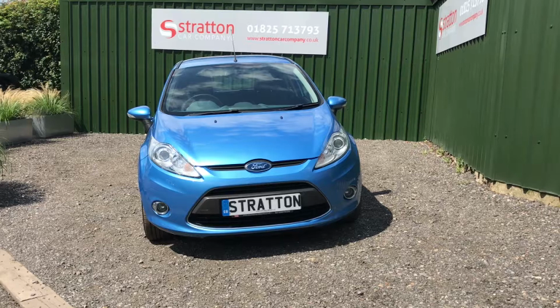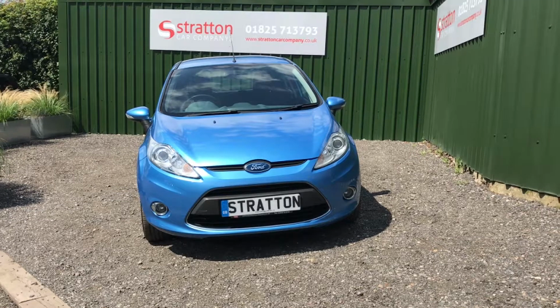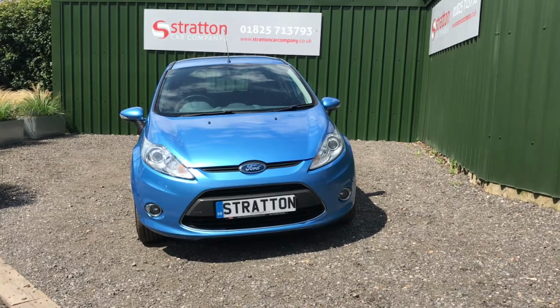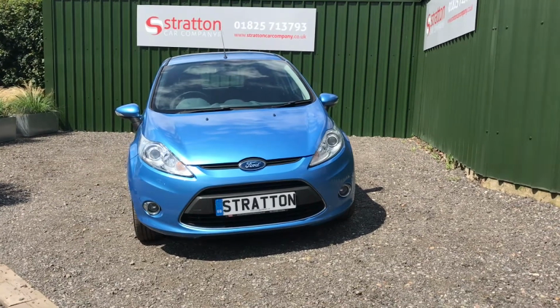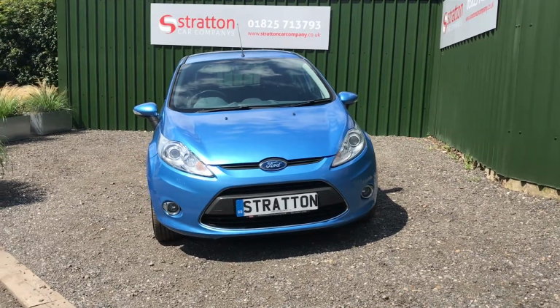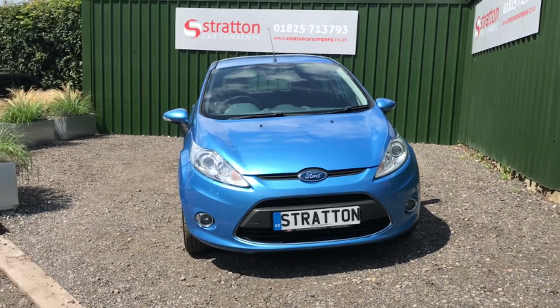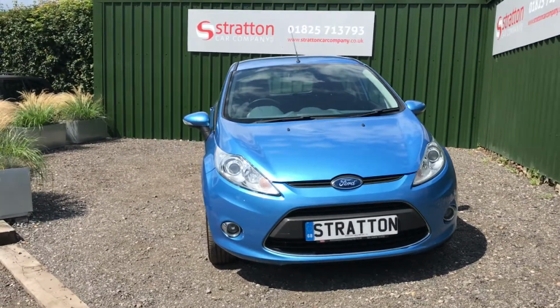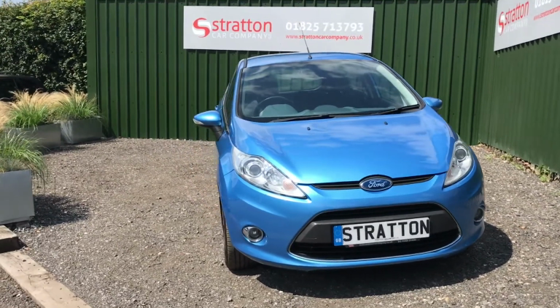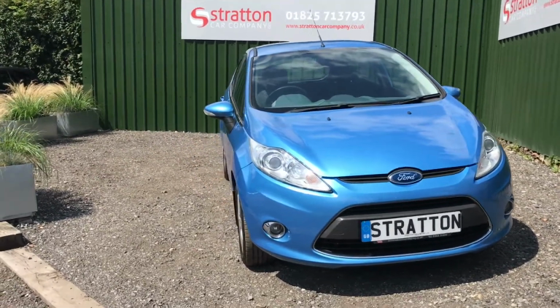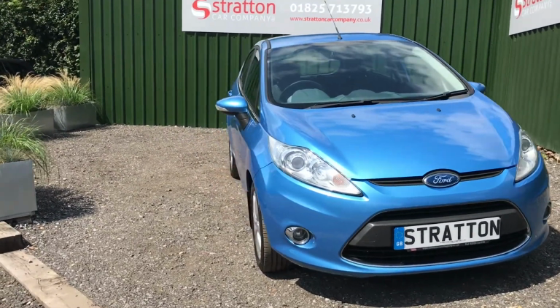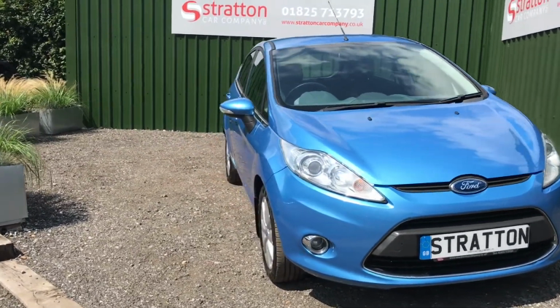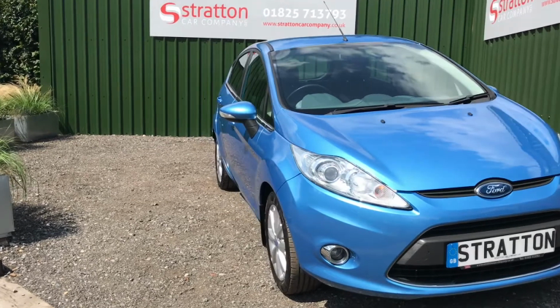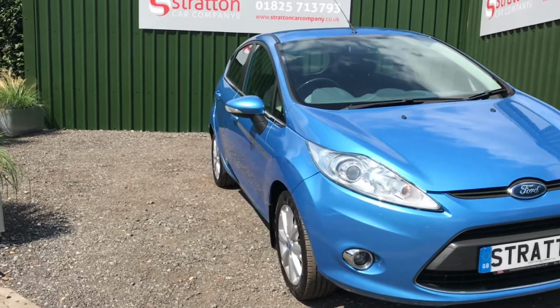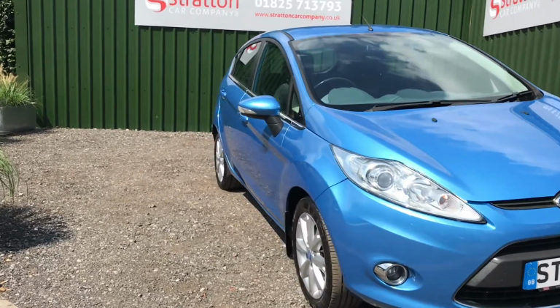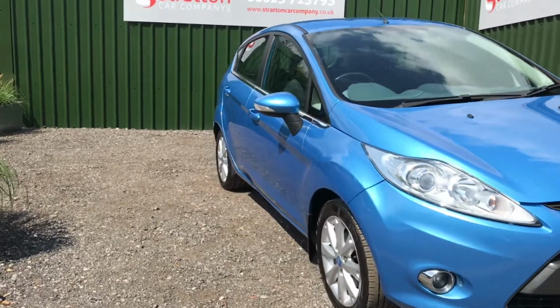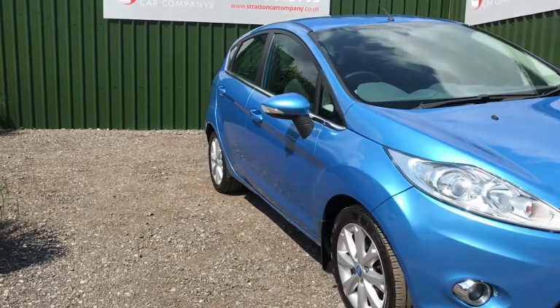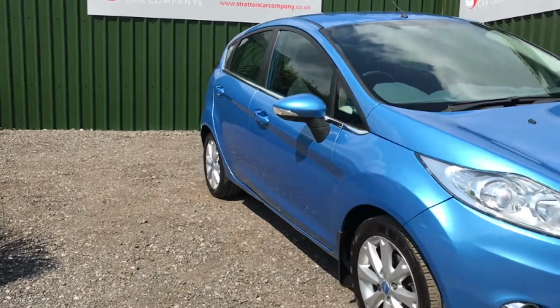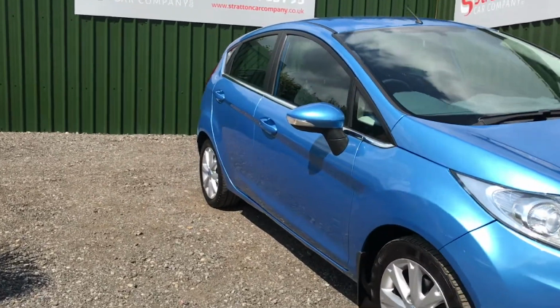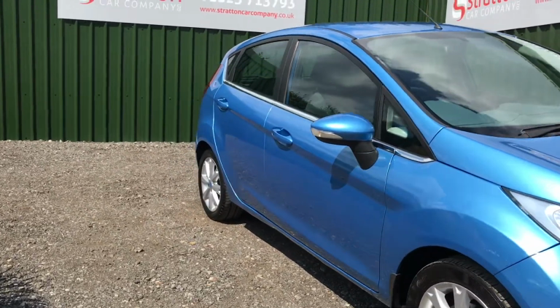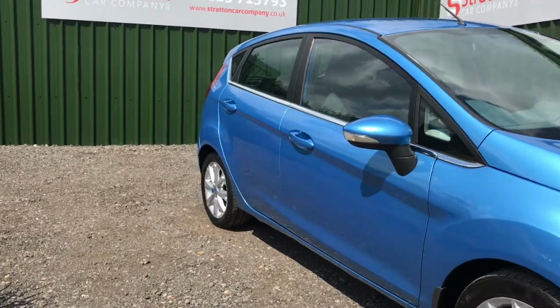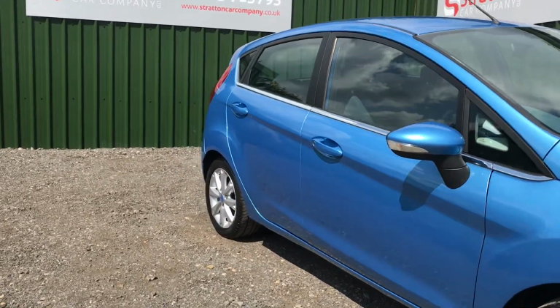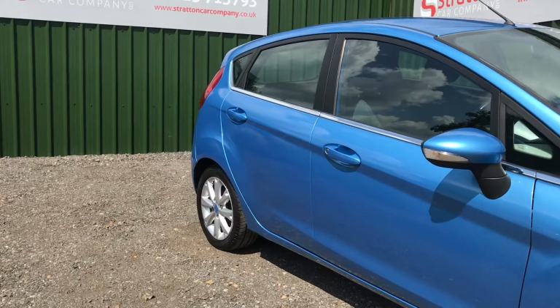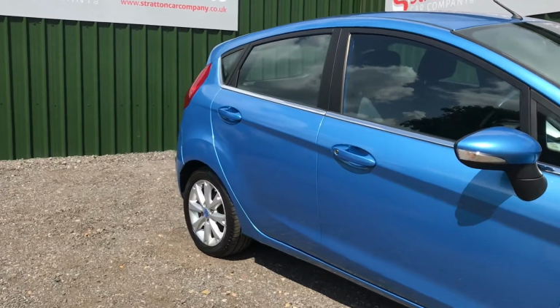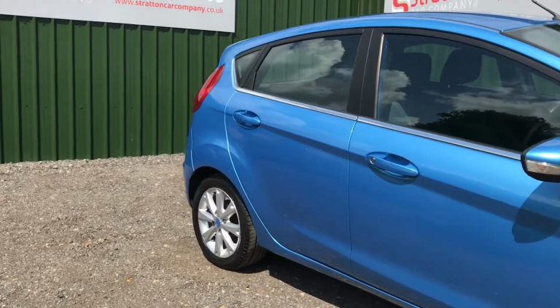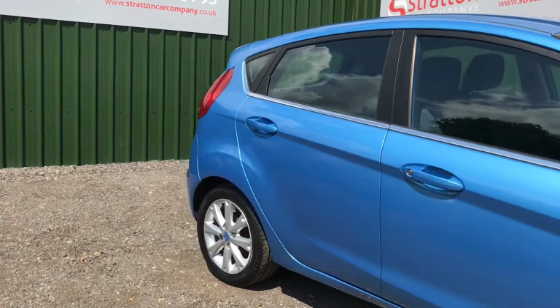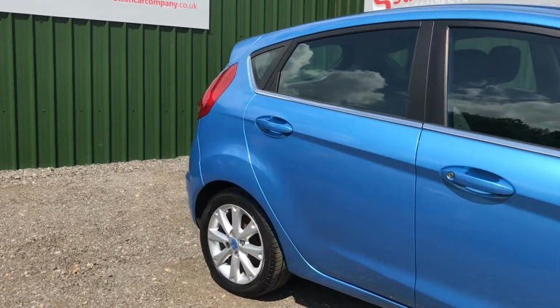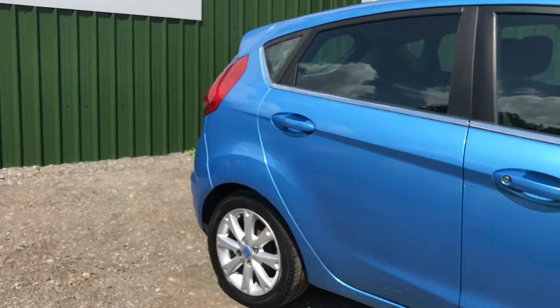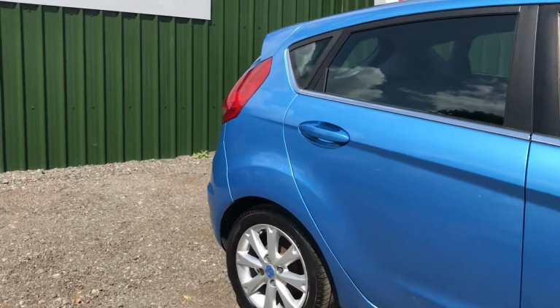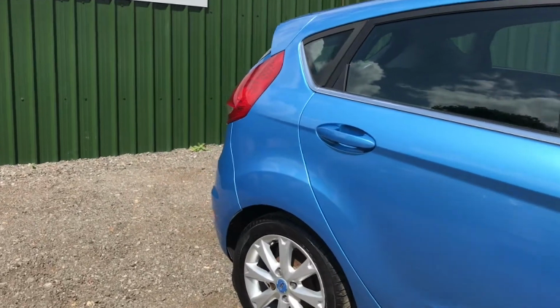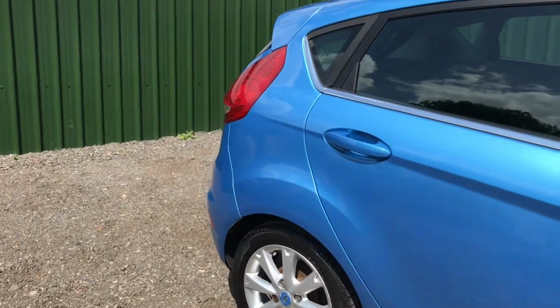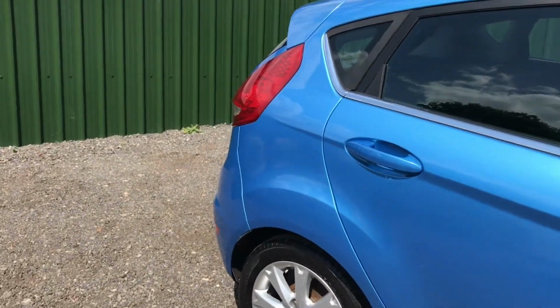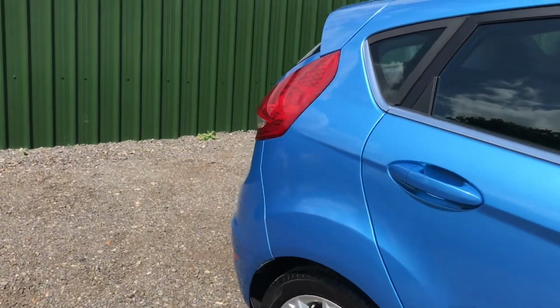Welcome to Stratton Car Company near Uckfield, East Sussex. Here we have a March 2009 registered Ford Fiesta five-door hatchback. It is finished in Vision Blue Metallic and has the 1.4 engine with the automatic gearbox.